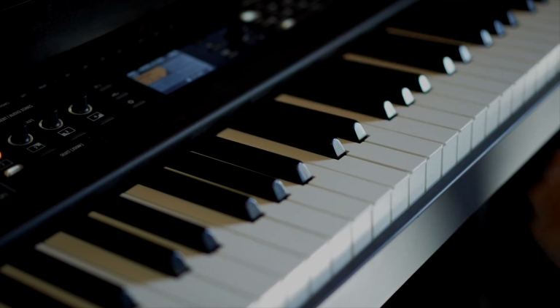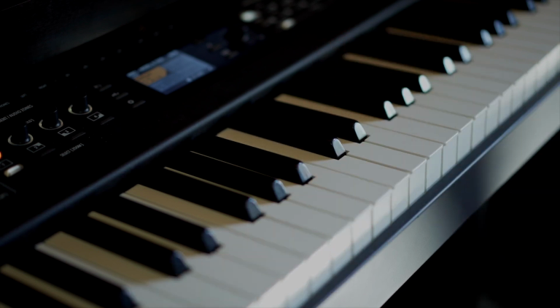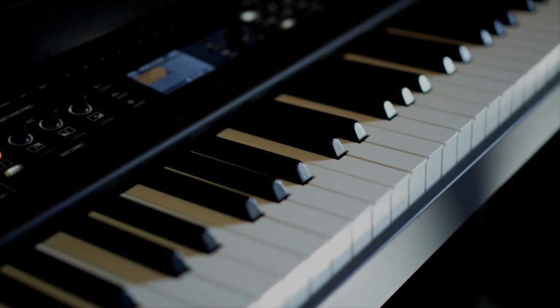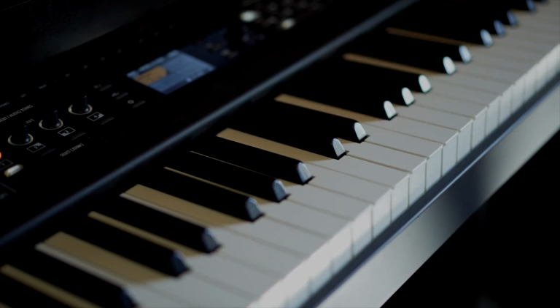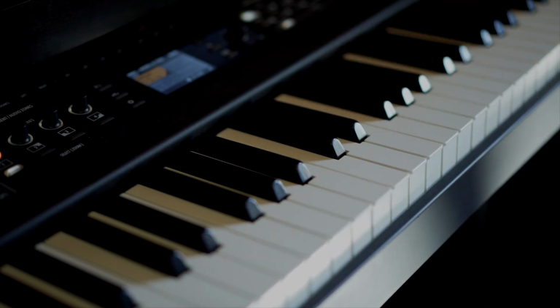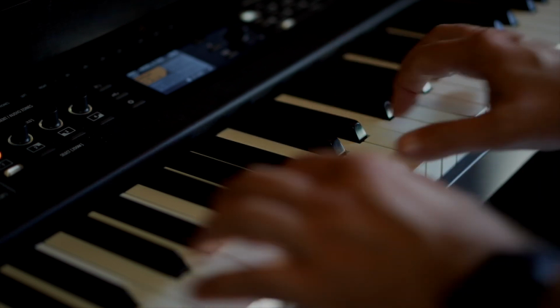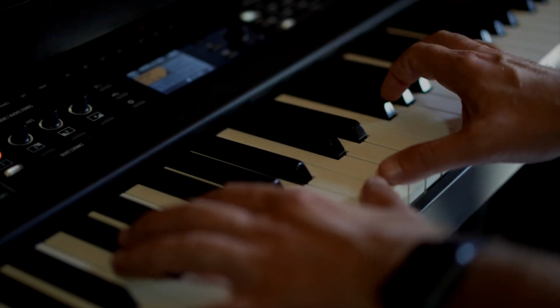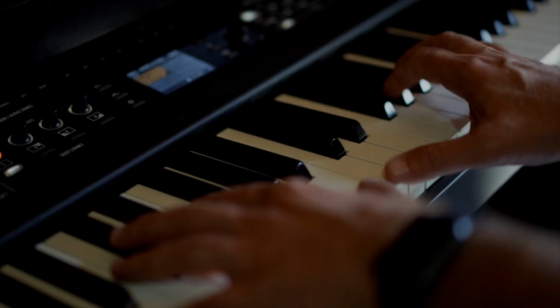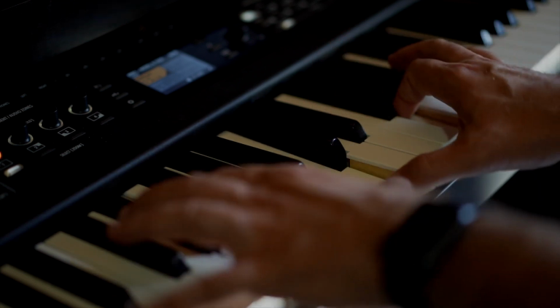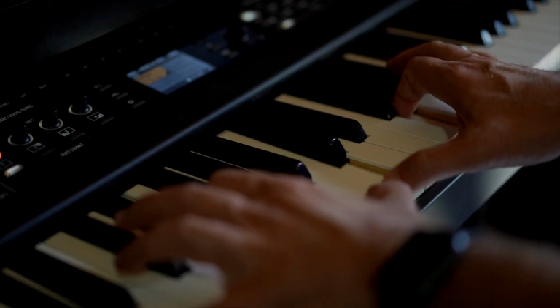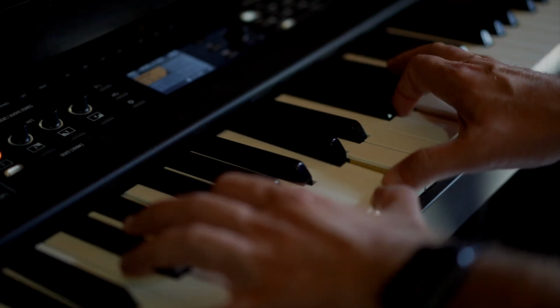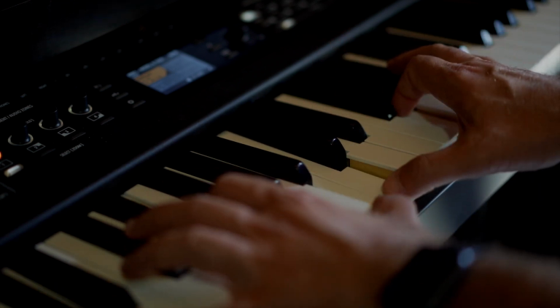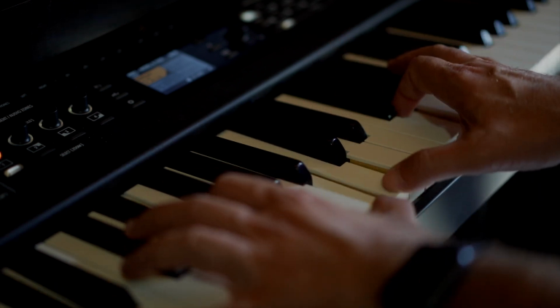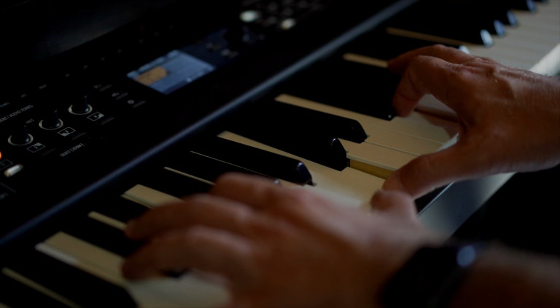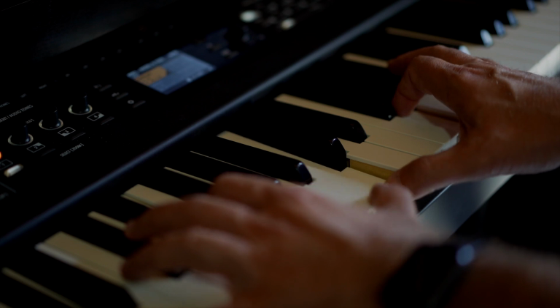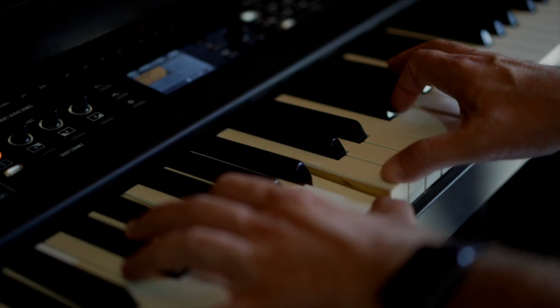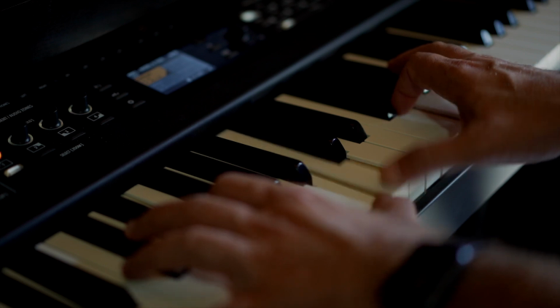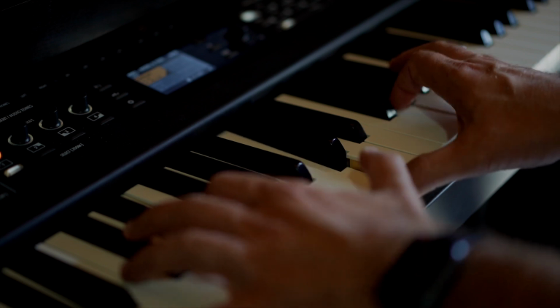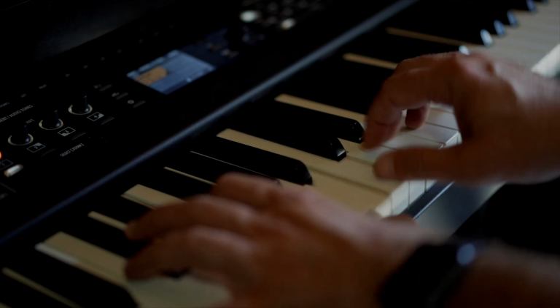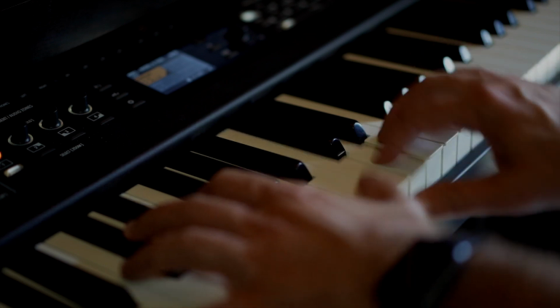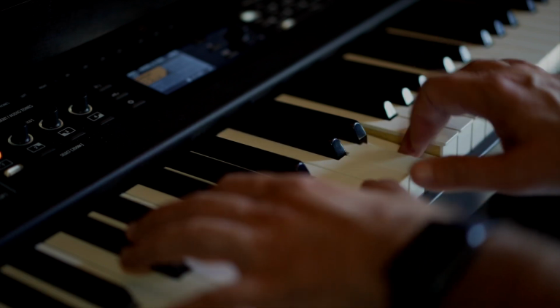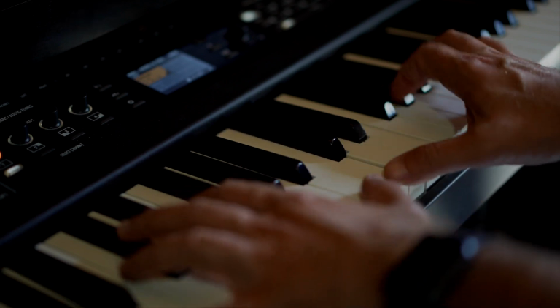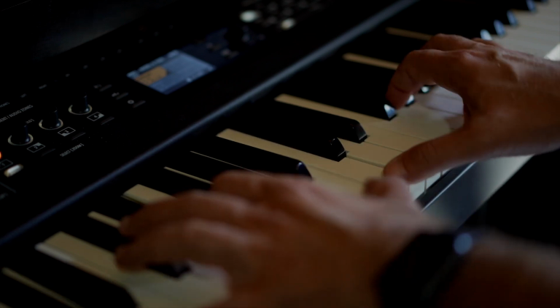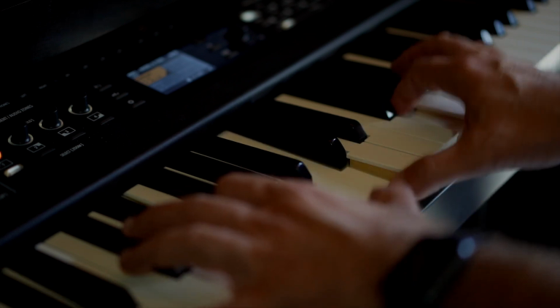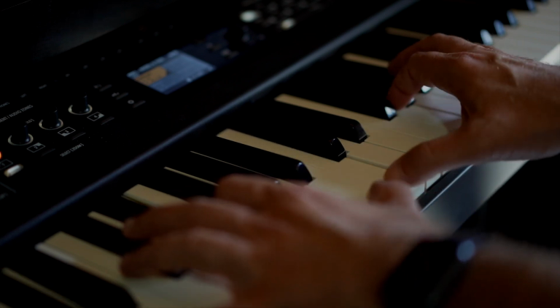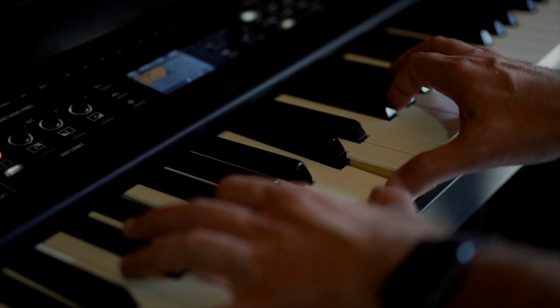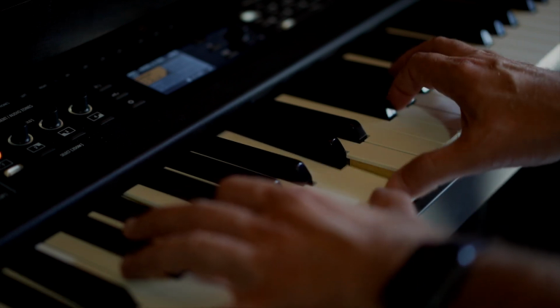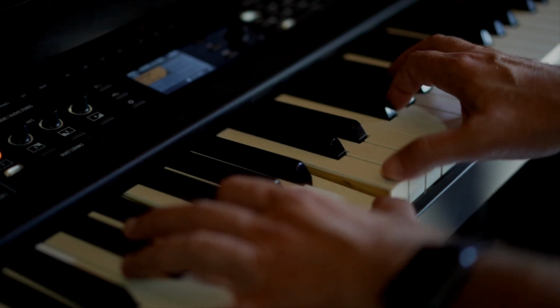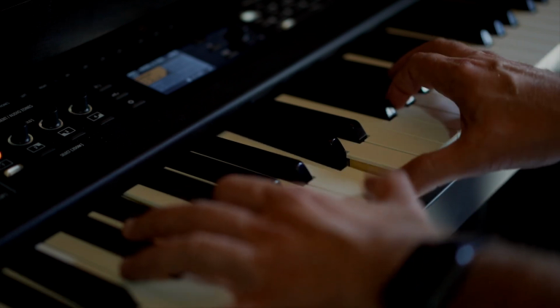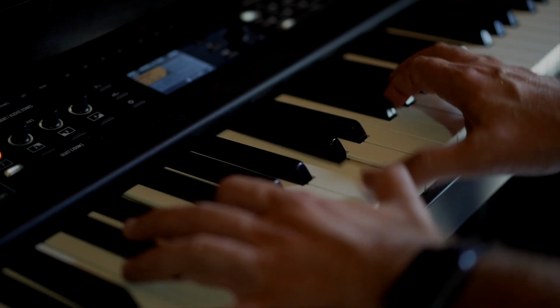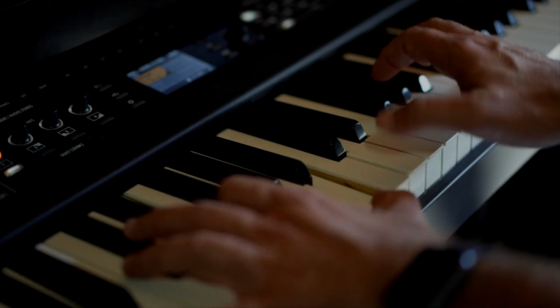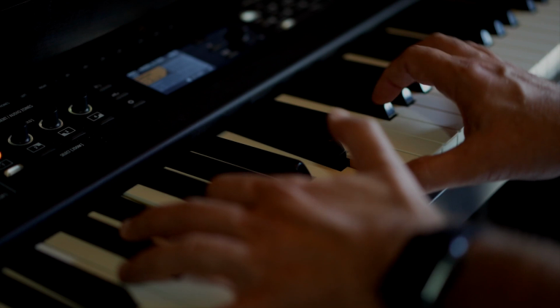The new sophisticated algorithm also lets the pianist play notes from different positions along the strike, as in real acoustic instruments.